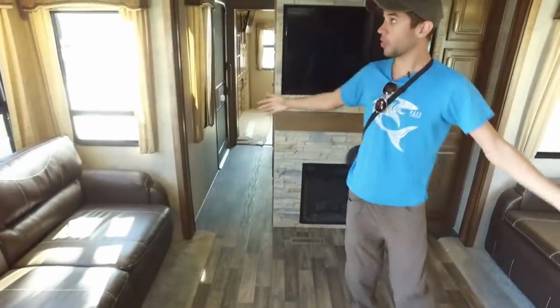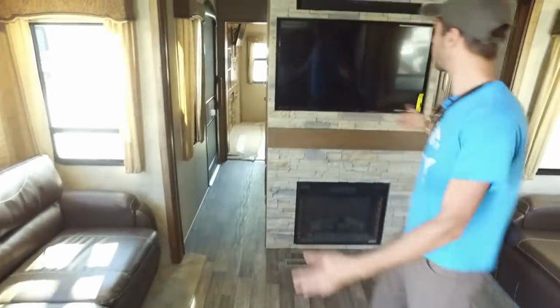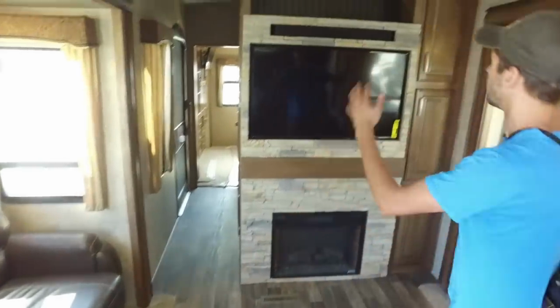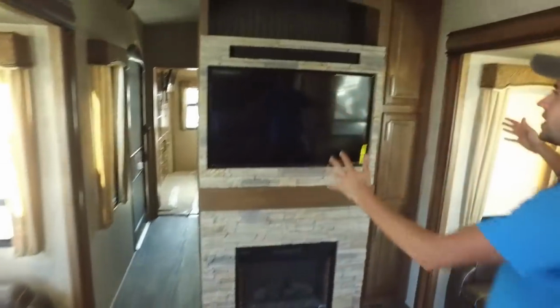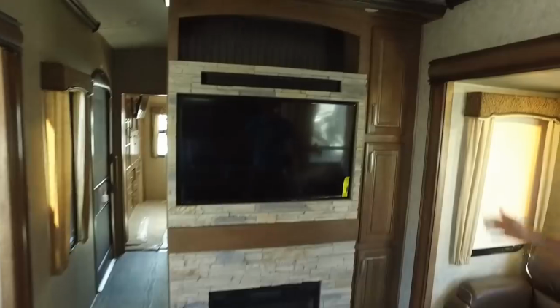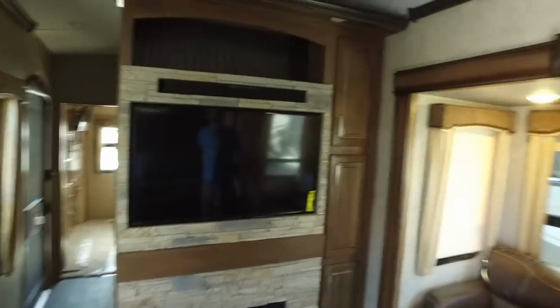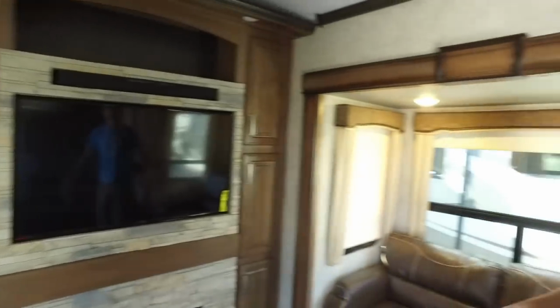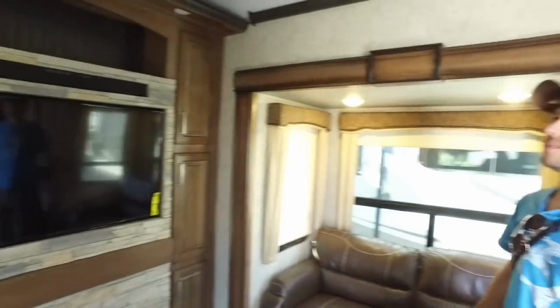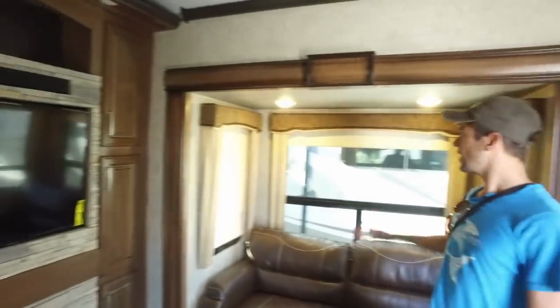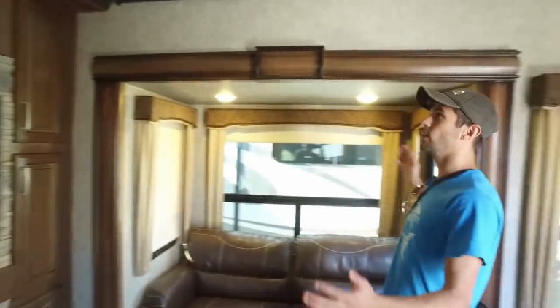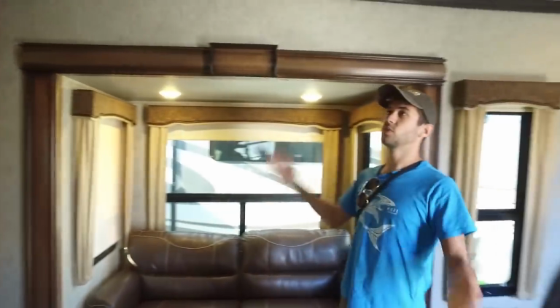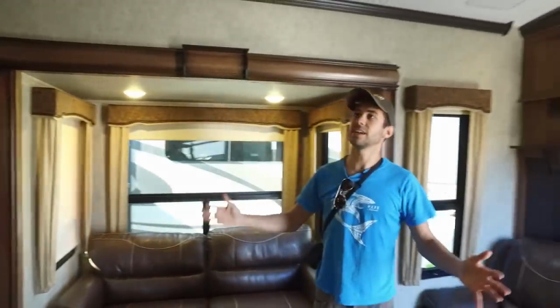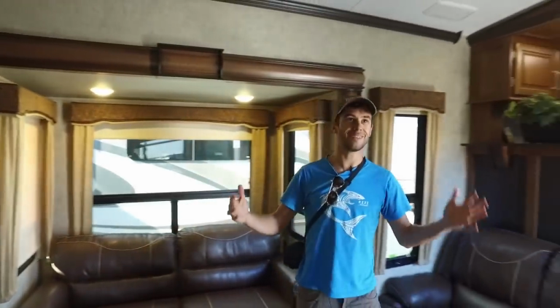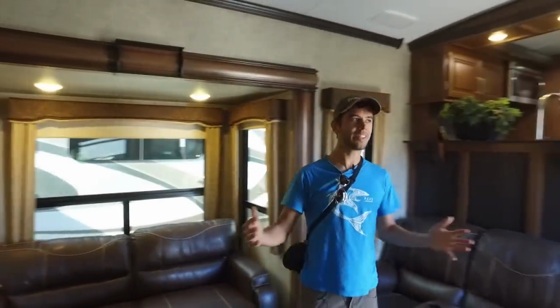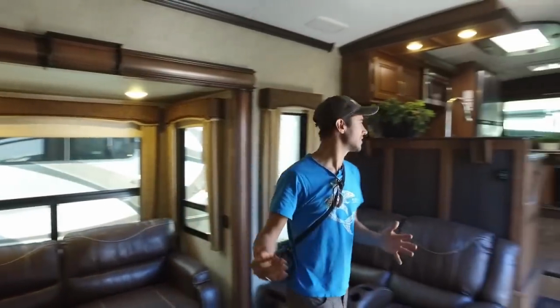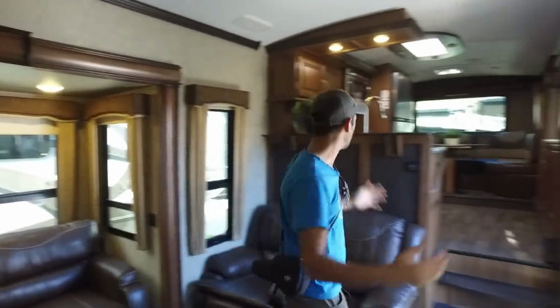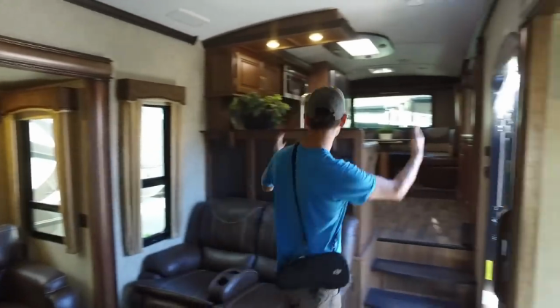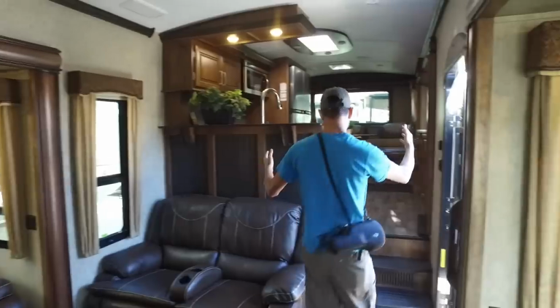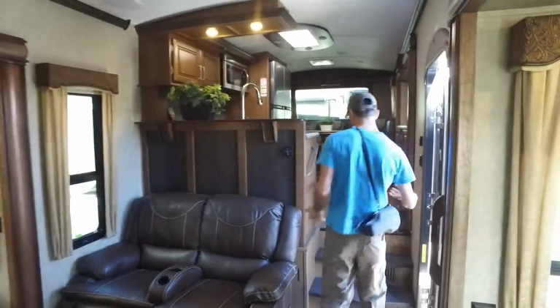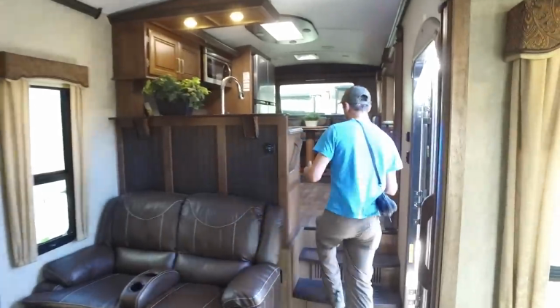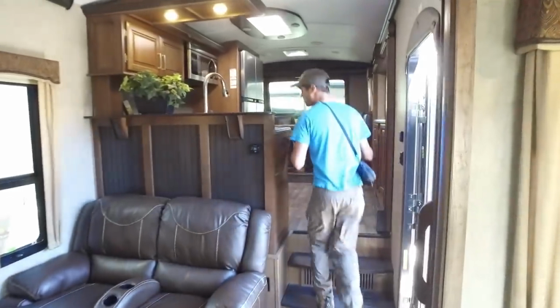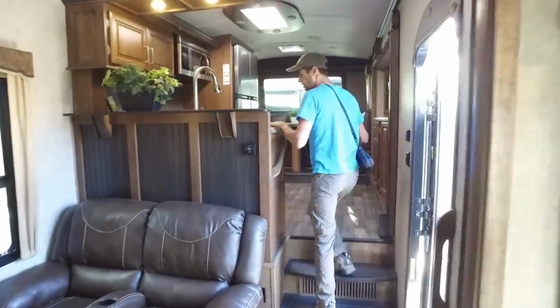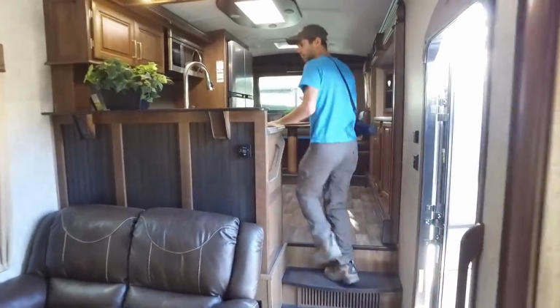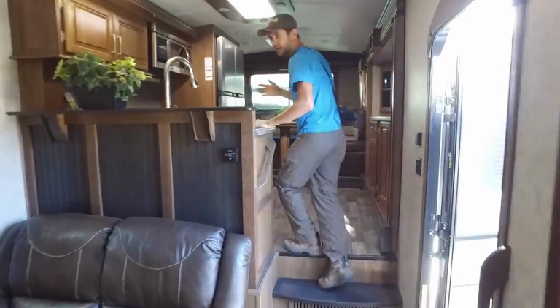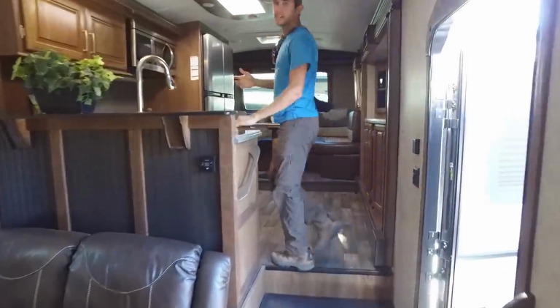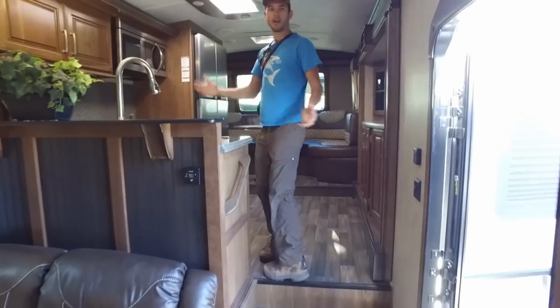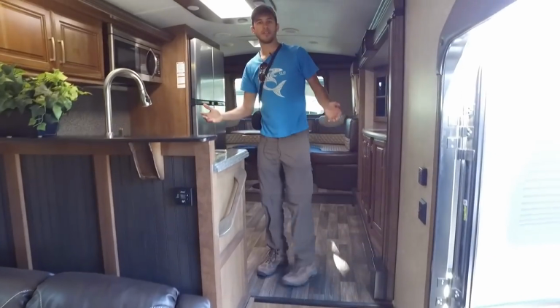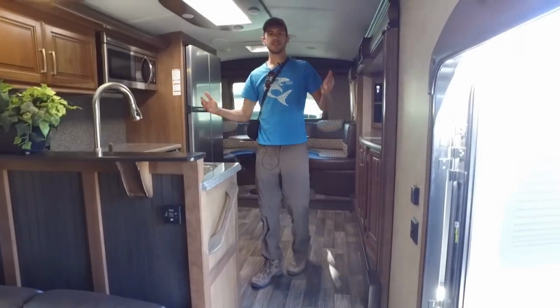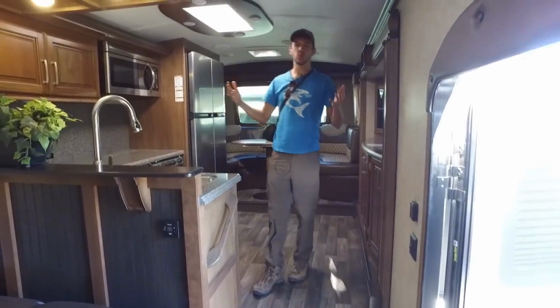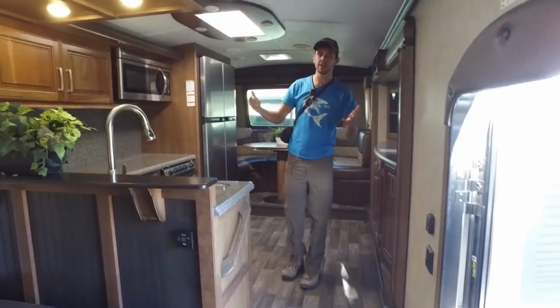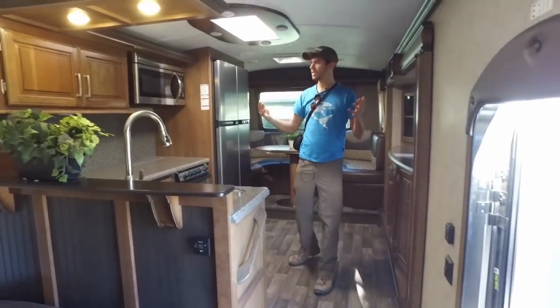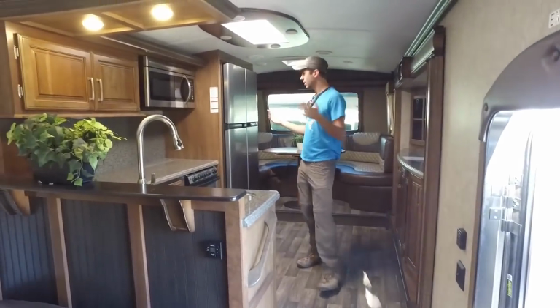First impression walking into this RV: this living space felt kind of like some toy haulers I've been in, where the living space is in the center with the kitchen slightly forward. However, this living space was considerably larger, as the kitchen is all the way forward in this RV, which is a very unique design.